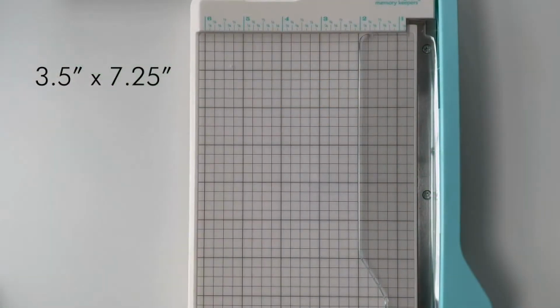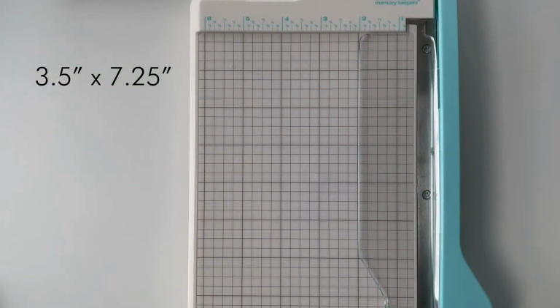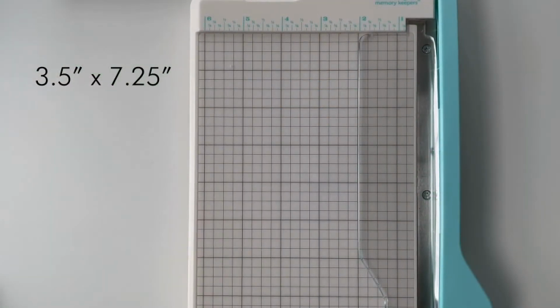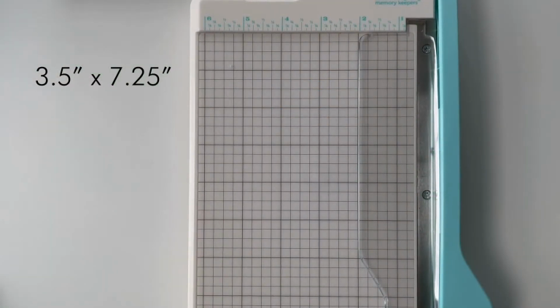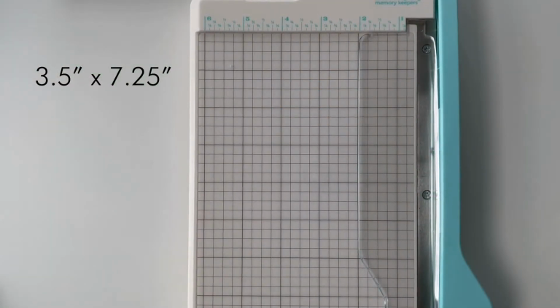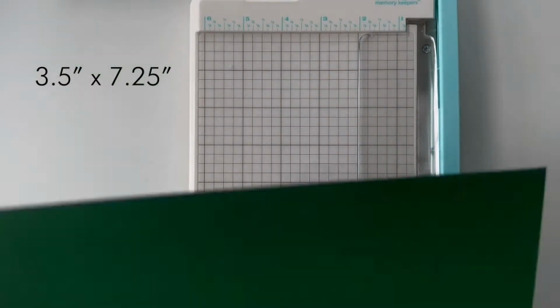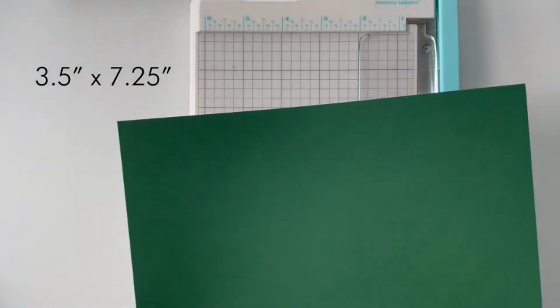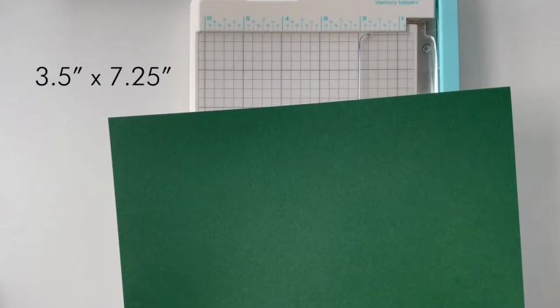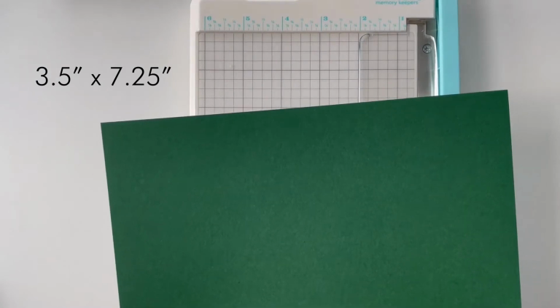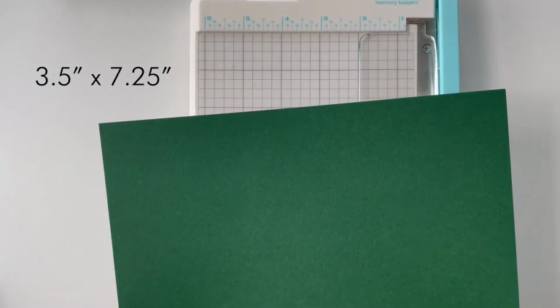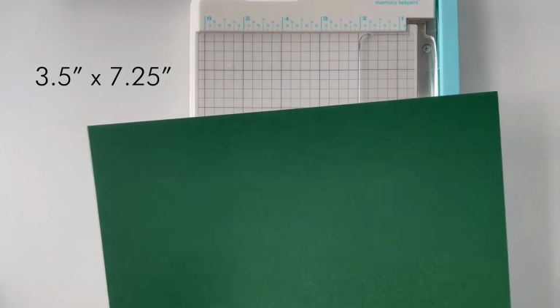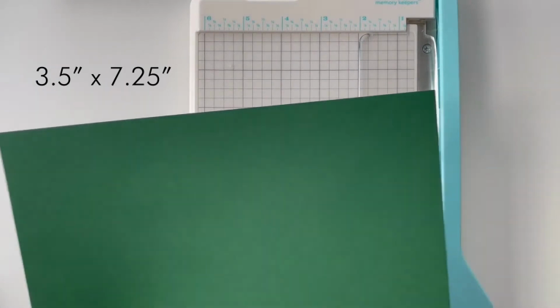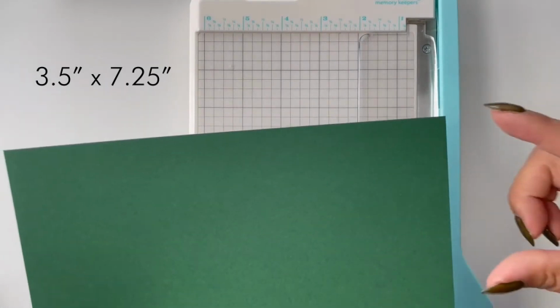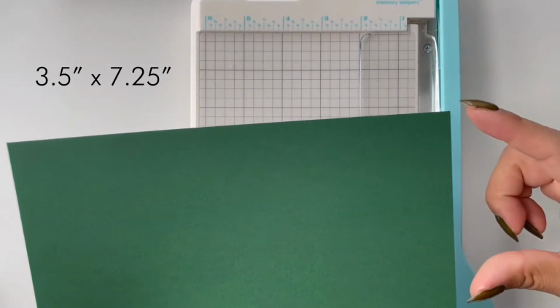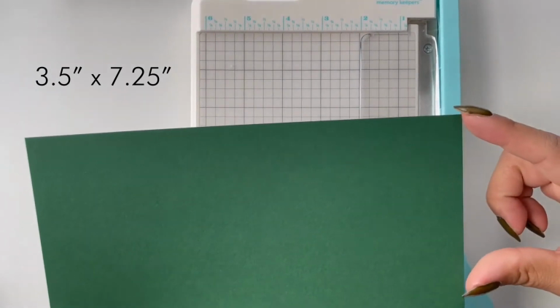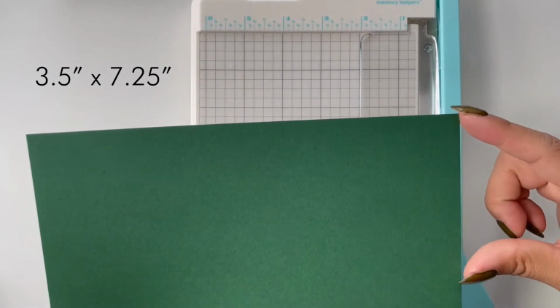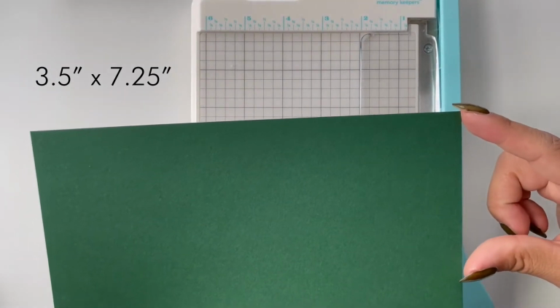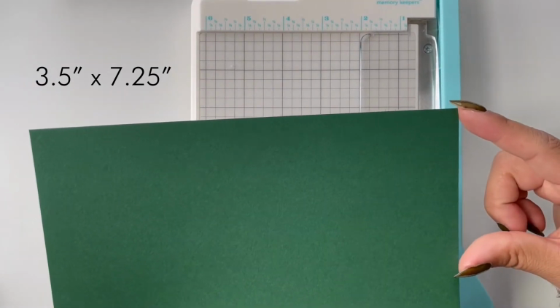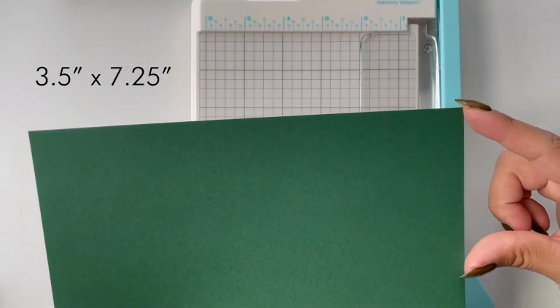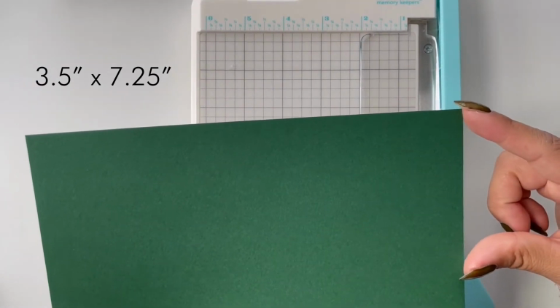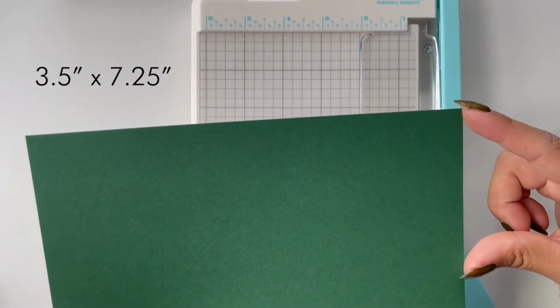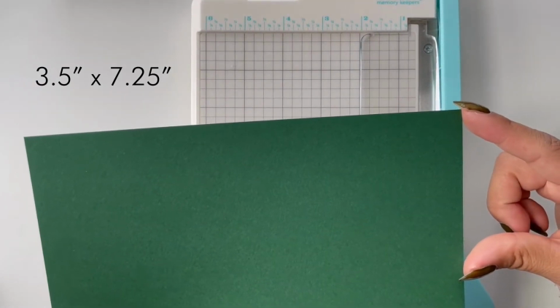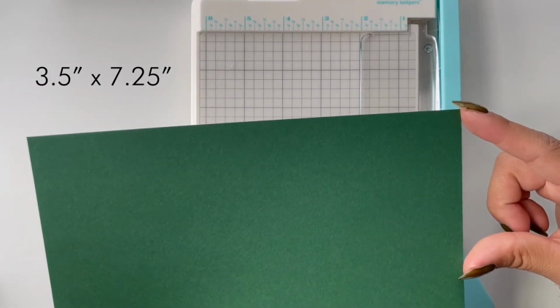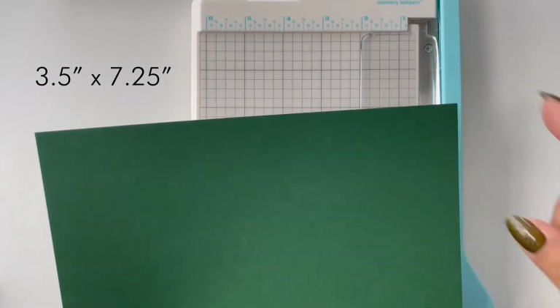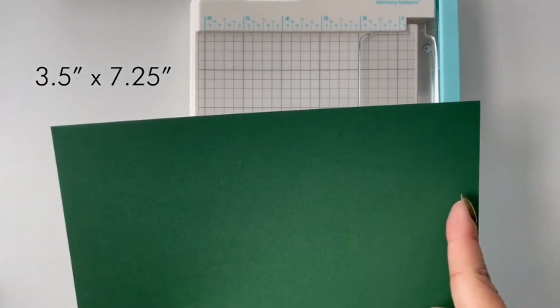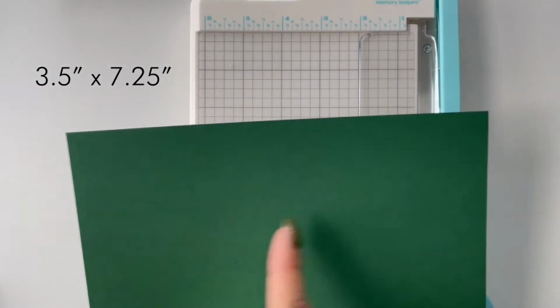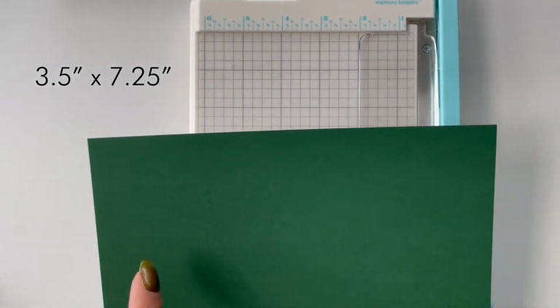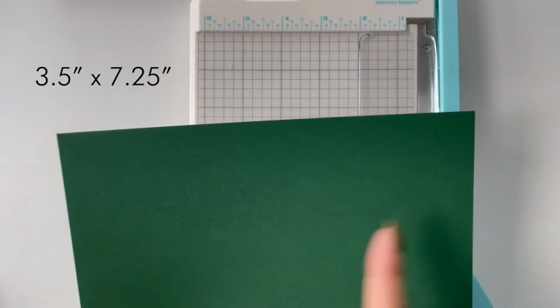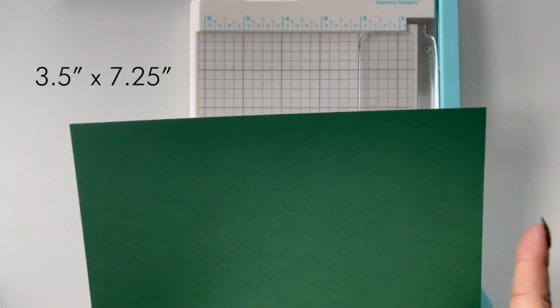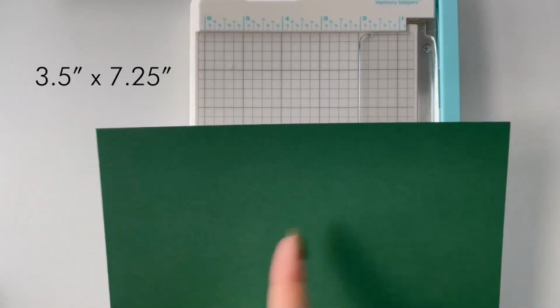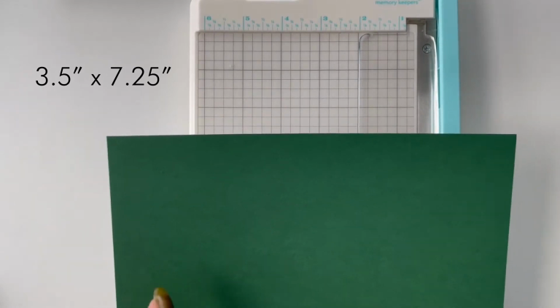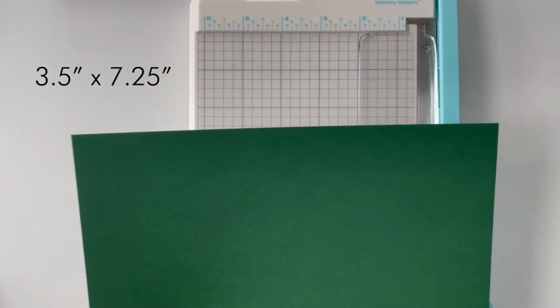You're going to want to start by cutting down your cardstock. You want your cardstock to be 3.5 inches tall and 7.25 inches long.